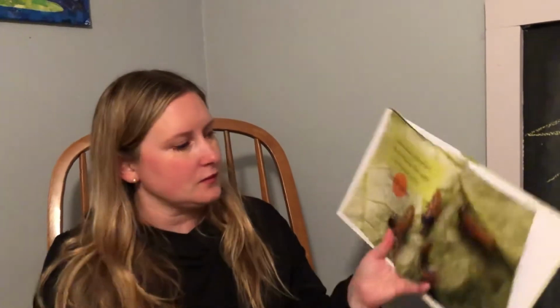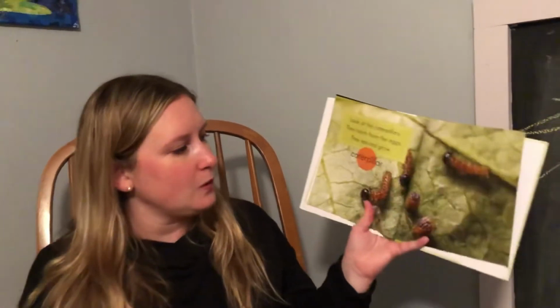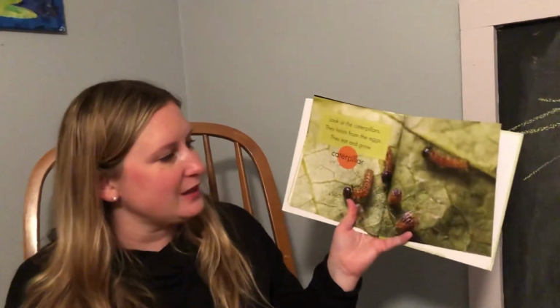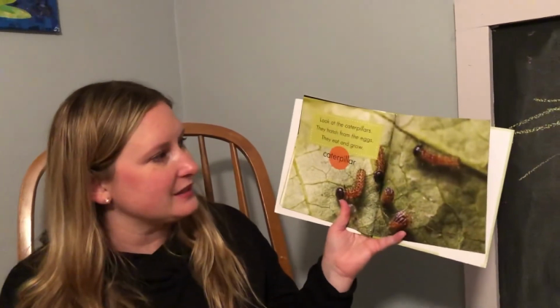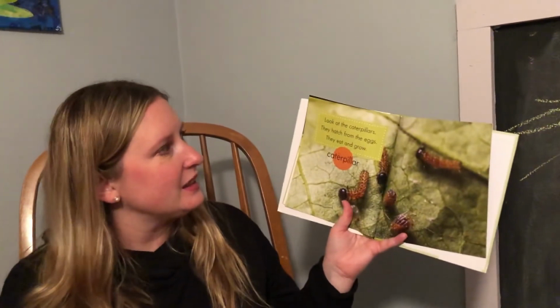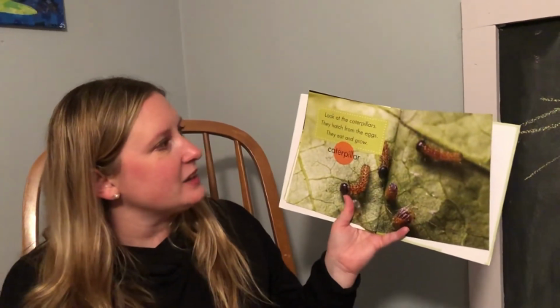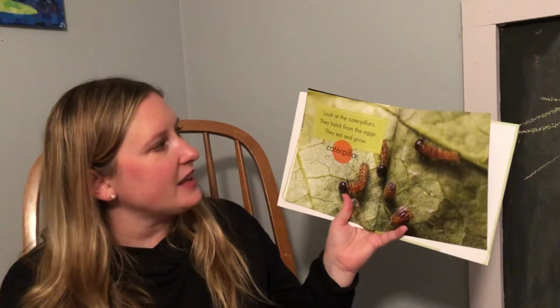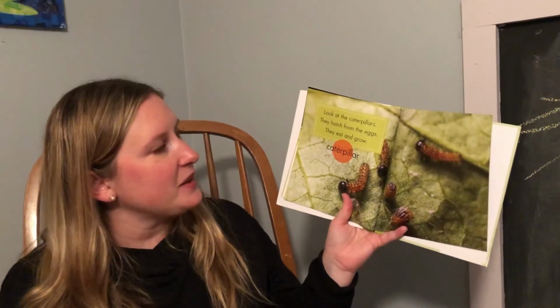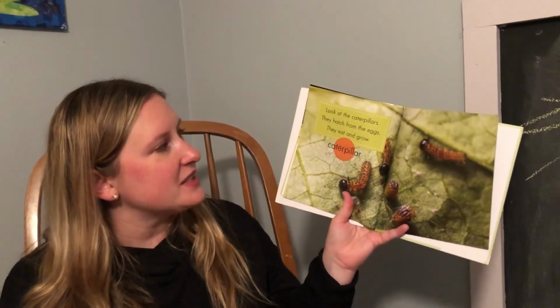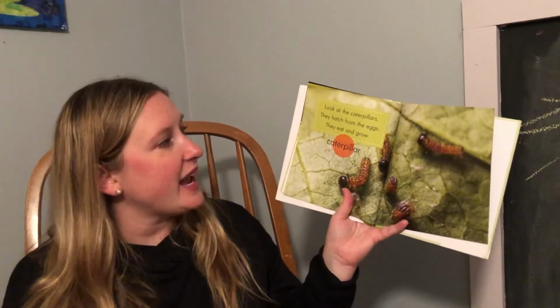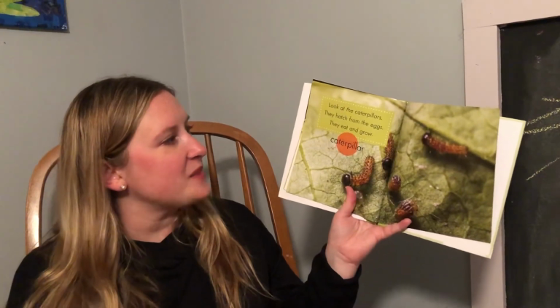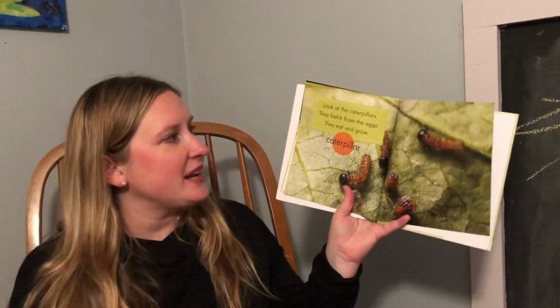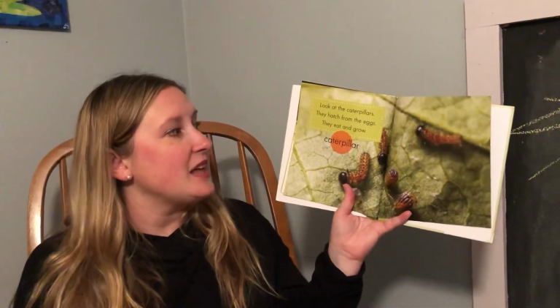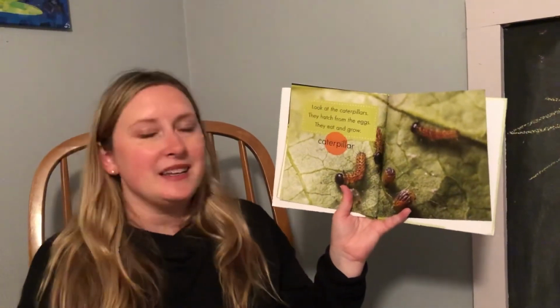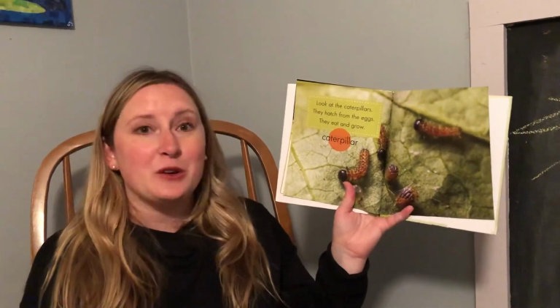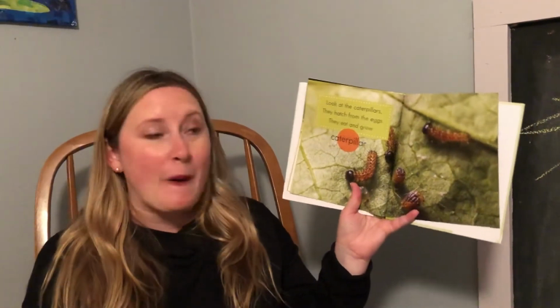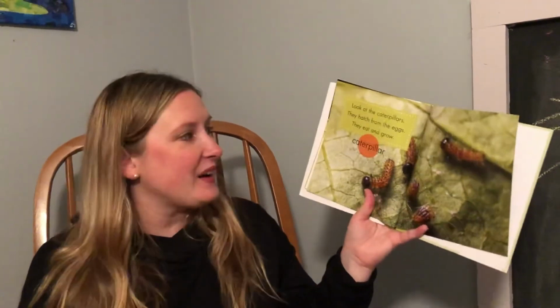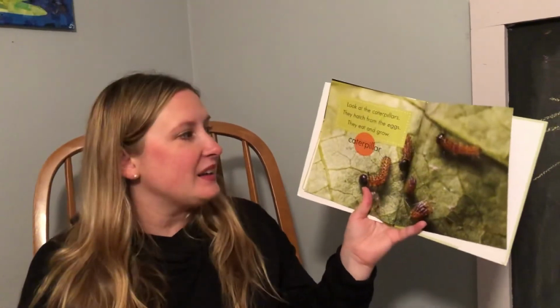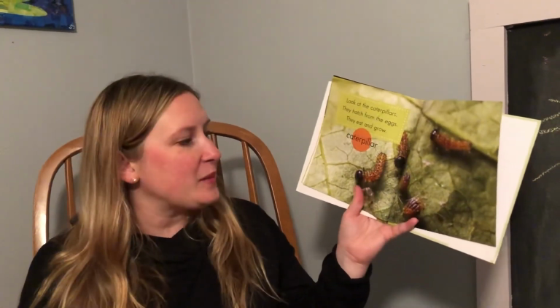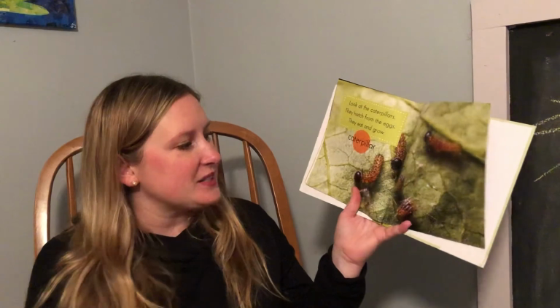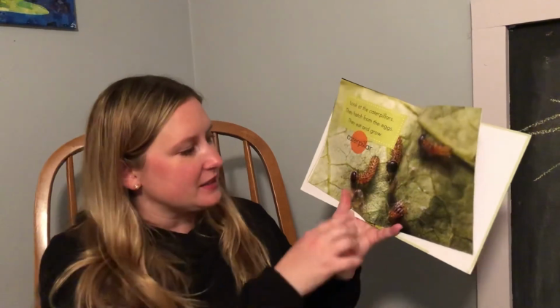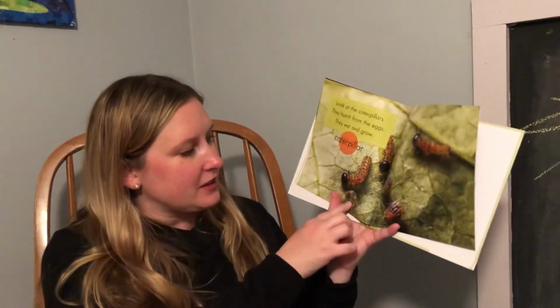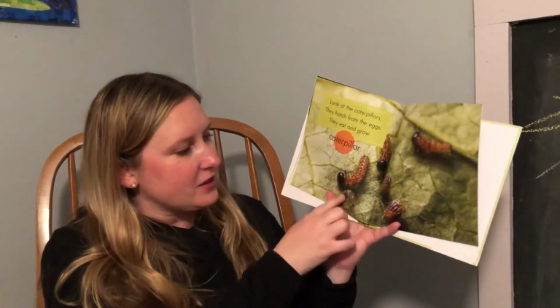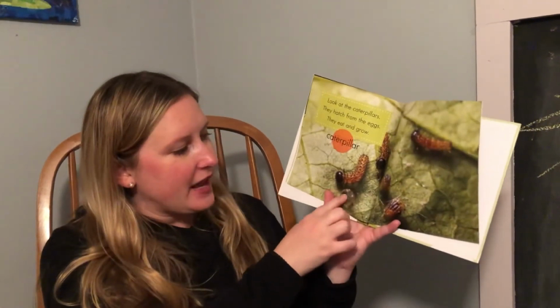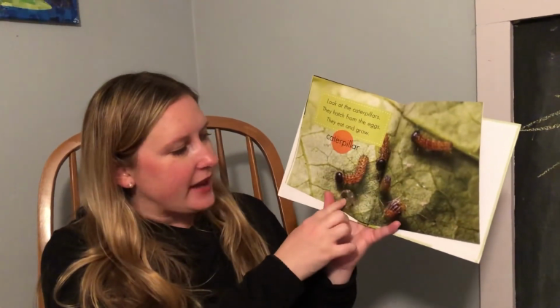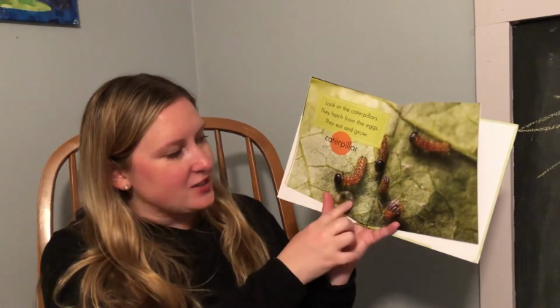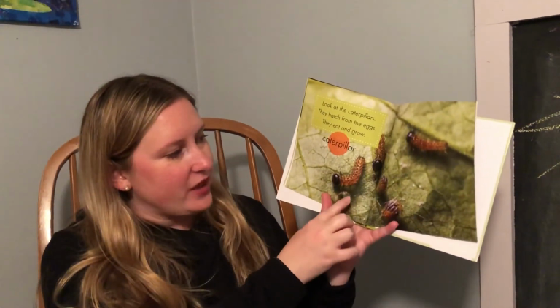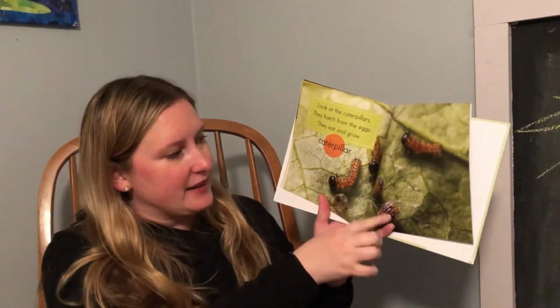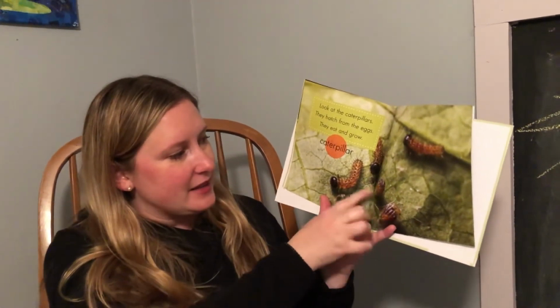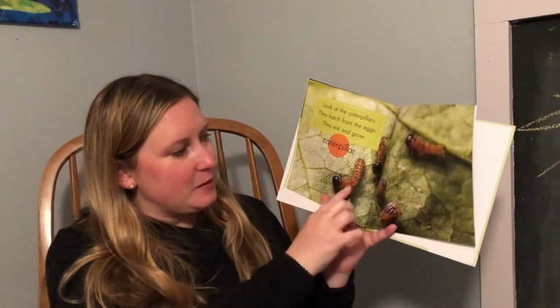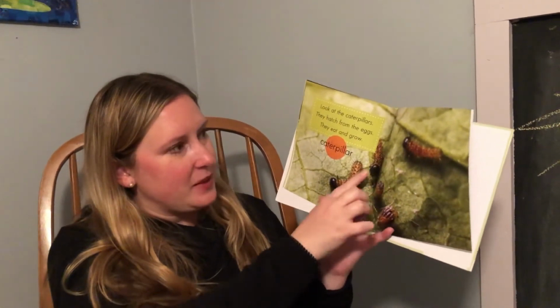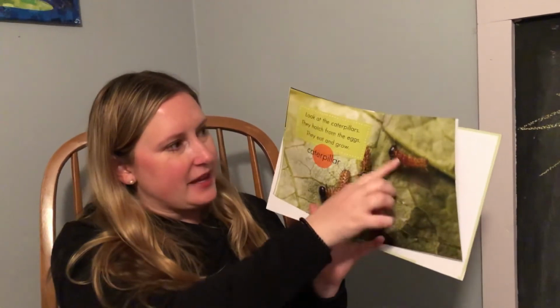Look at the caterpillars! They hatch from the eggs. They eat and grow. Caterpillars — look, there's their little eggs. They hatch out of the eggs and become baby caterpillars.